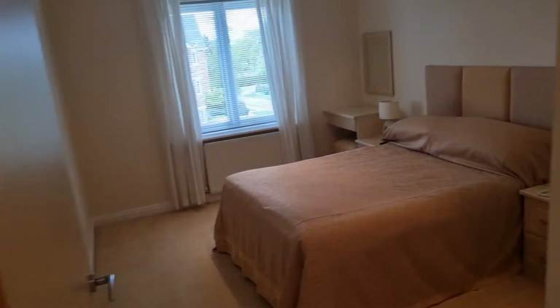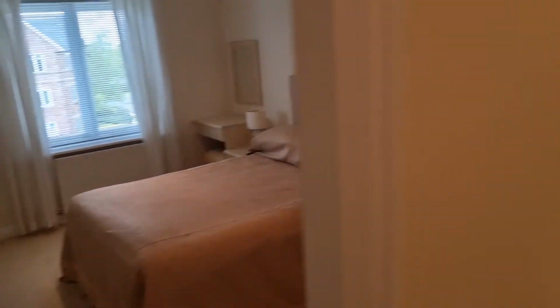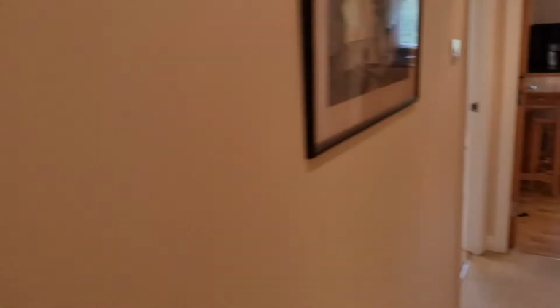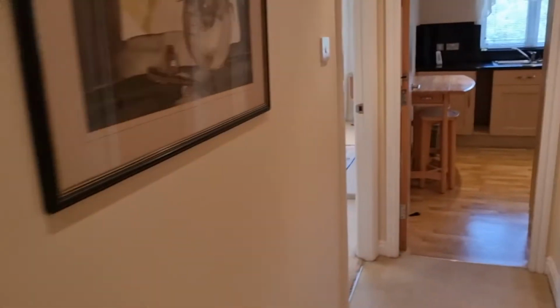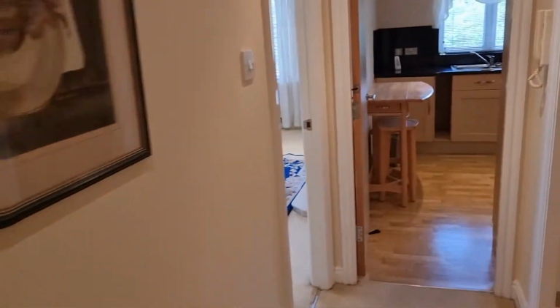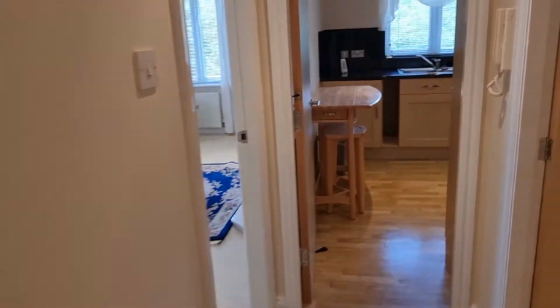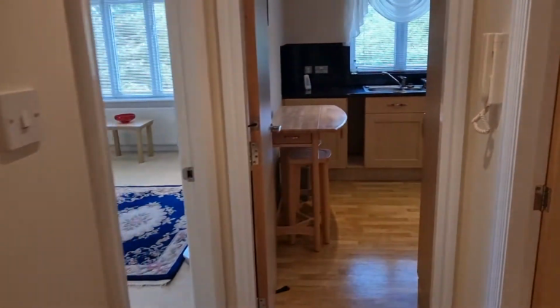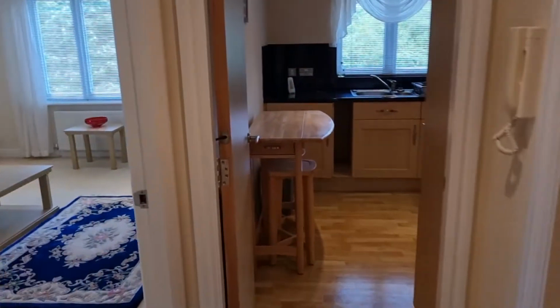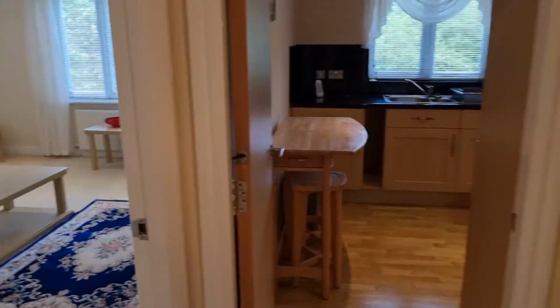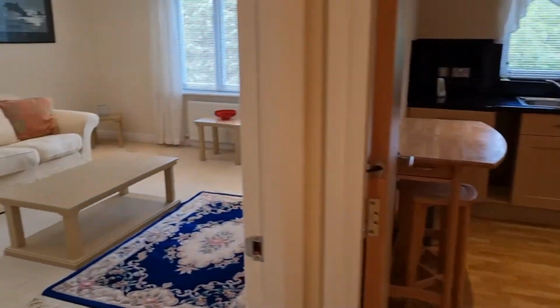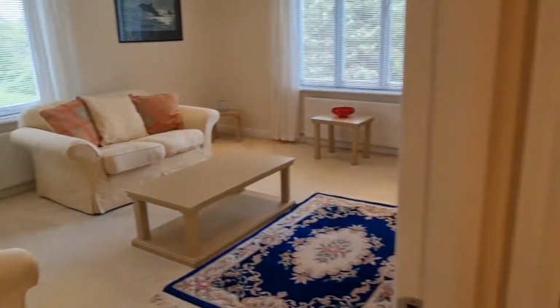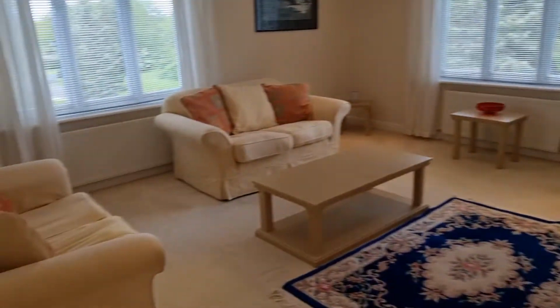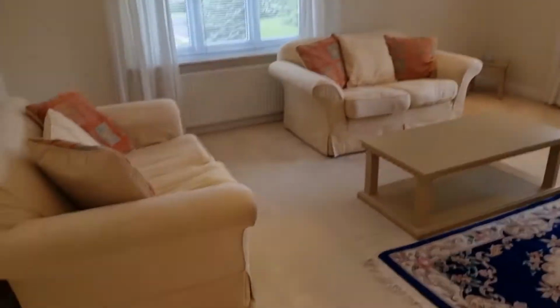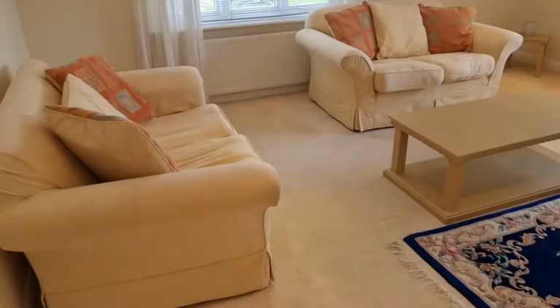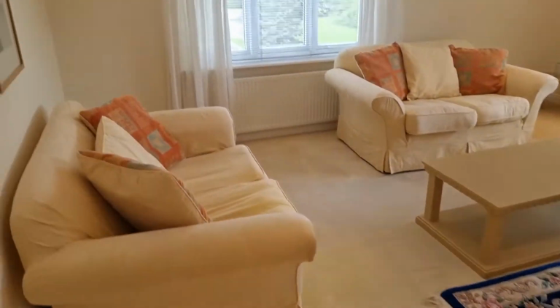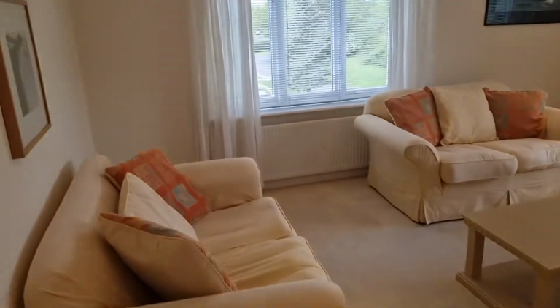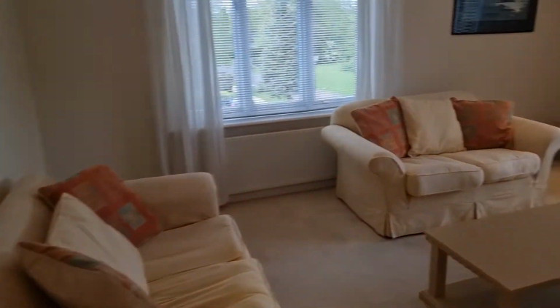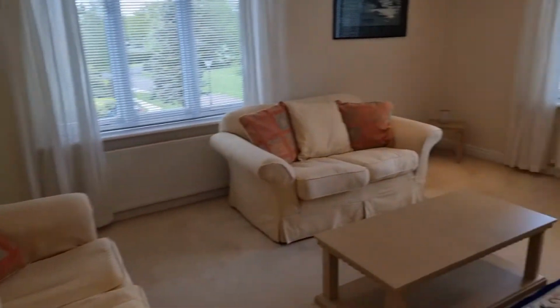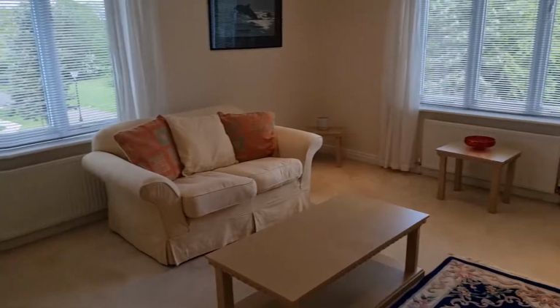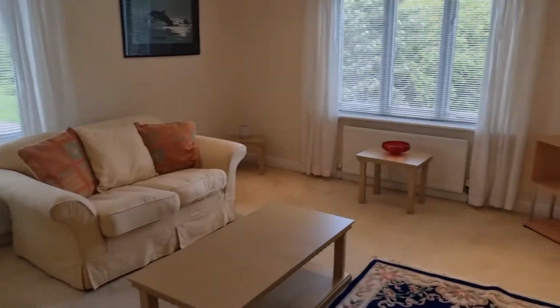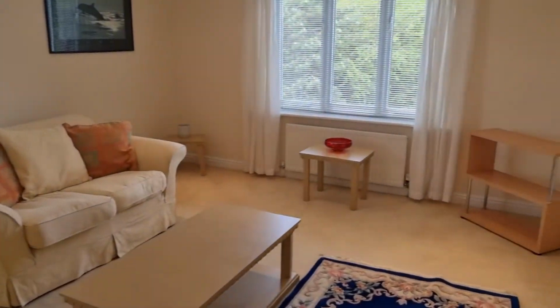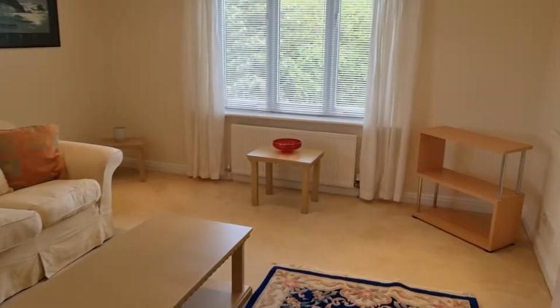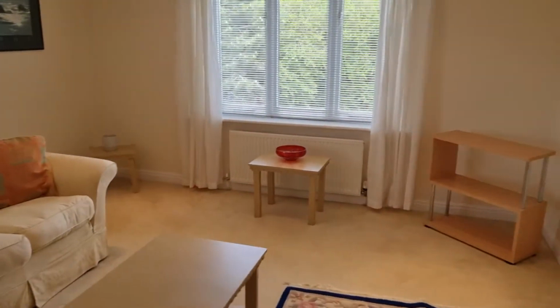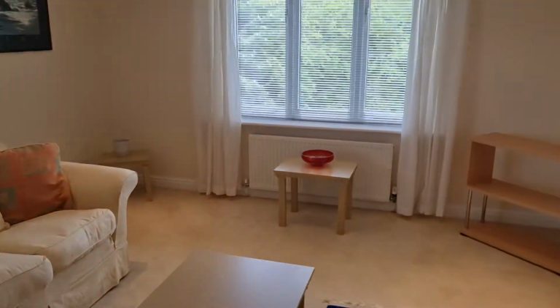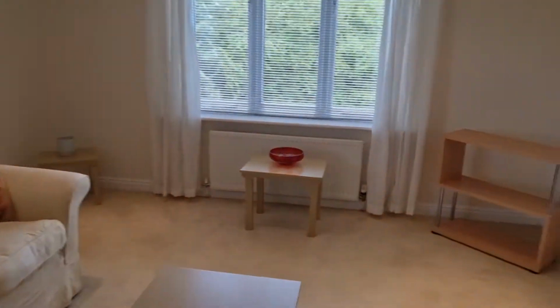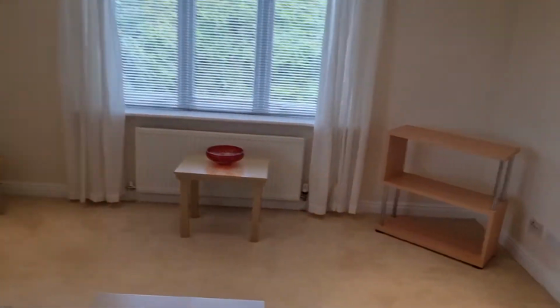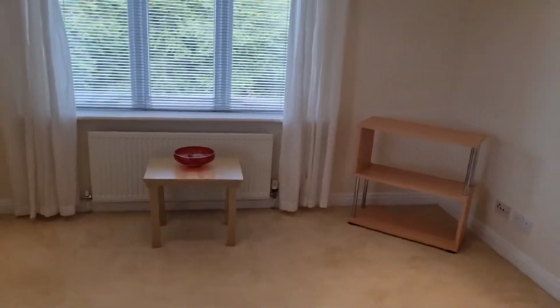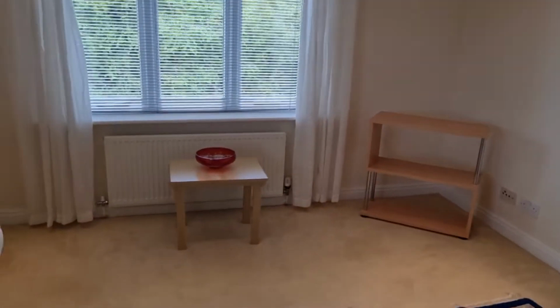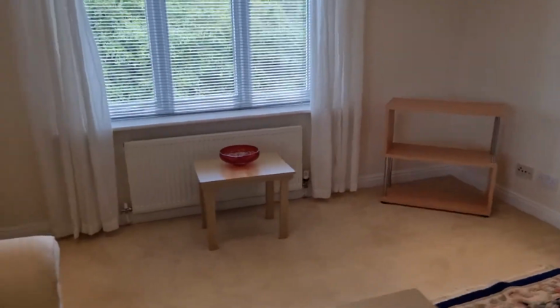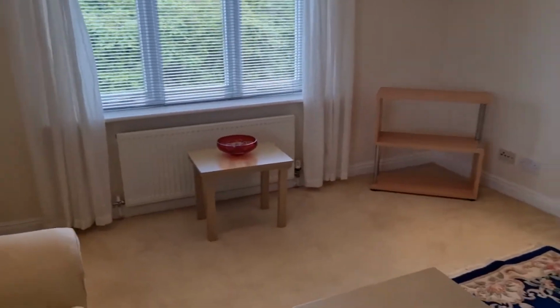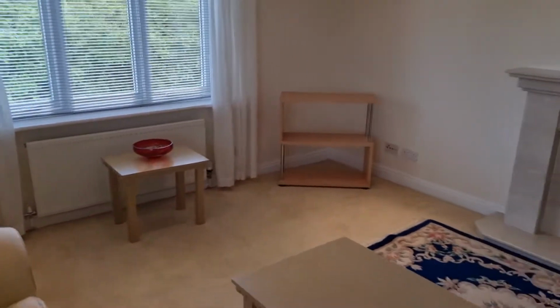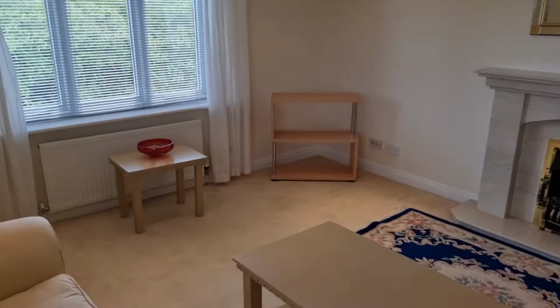Welcome to this virtual viewing of a fantastic three-bed penthouse apartment in Cheadle in the South Manchester suburbs. Here we are in the living room.